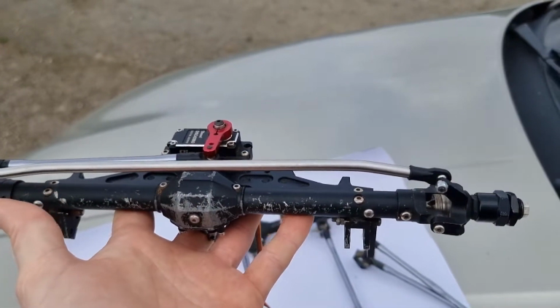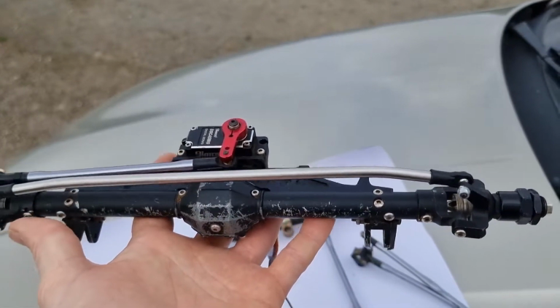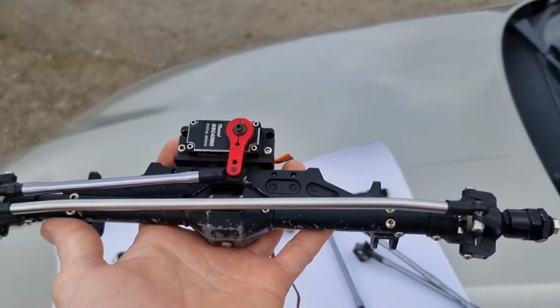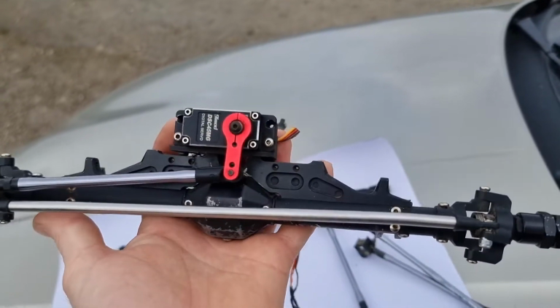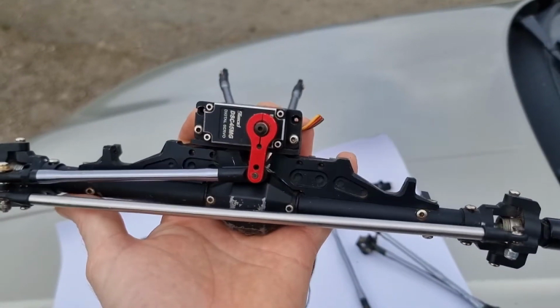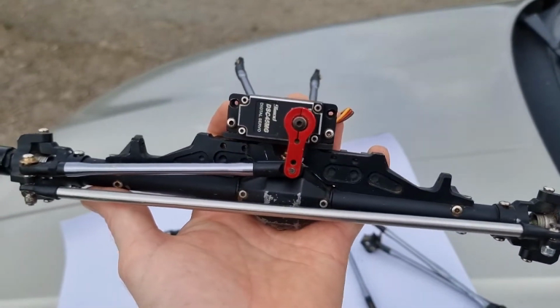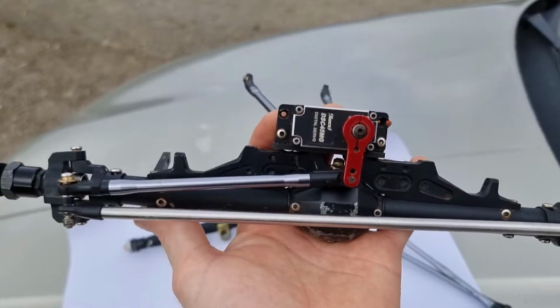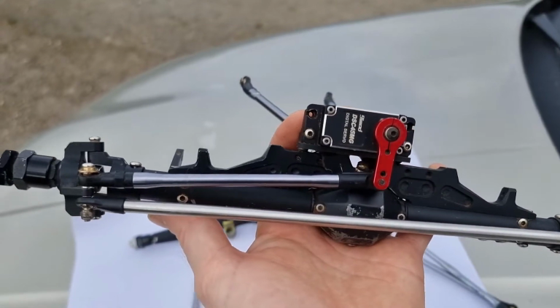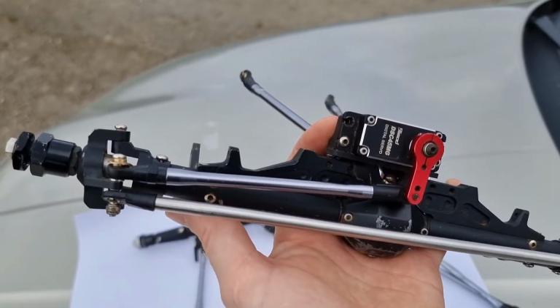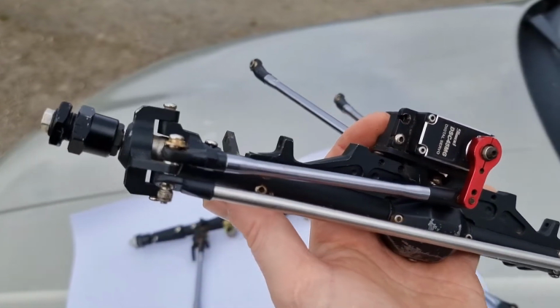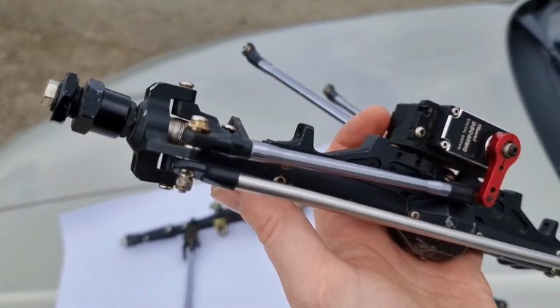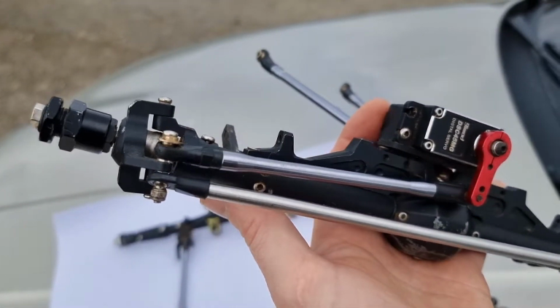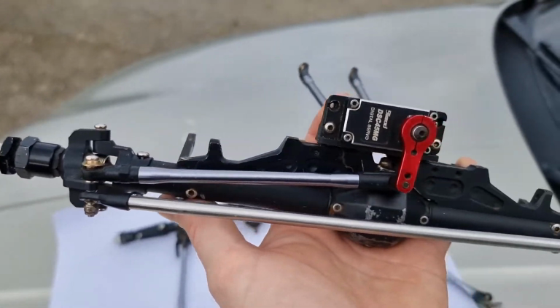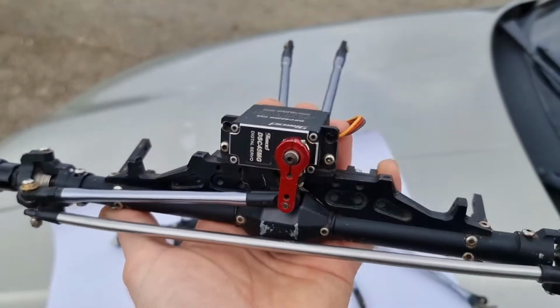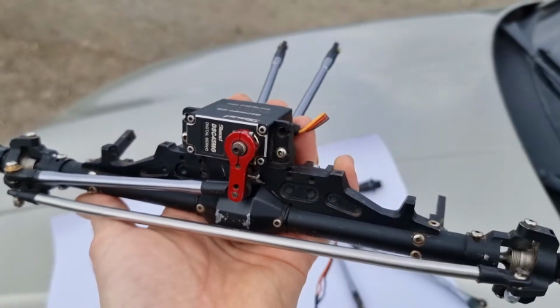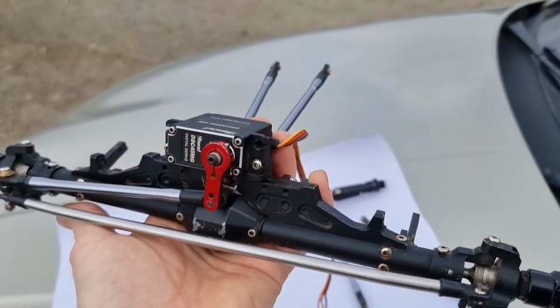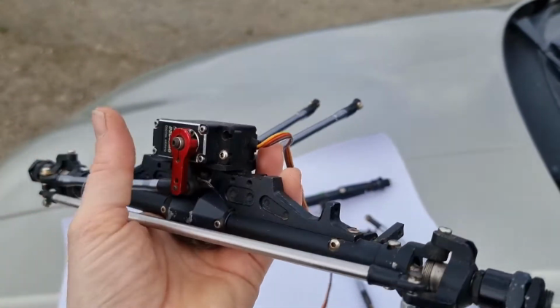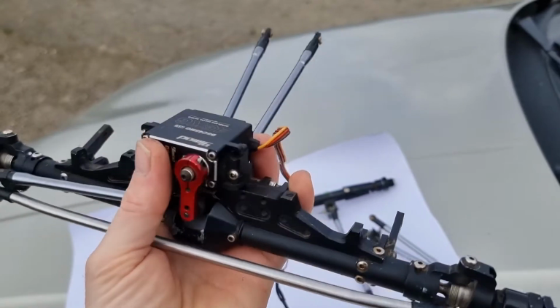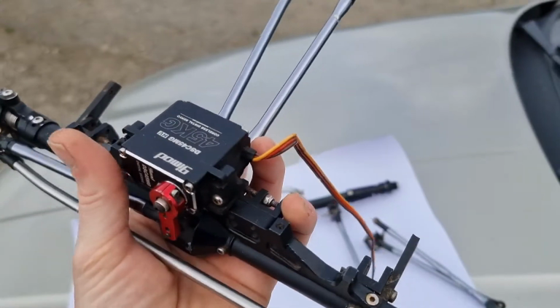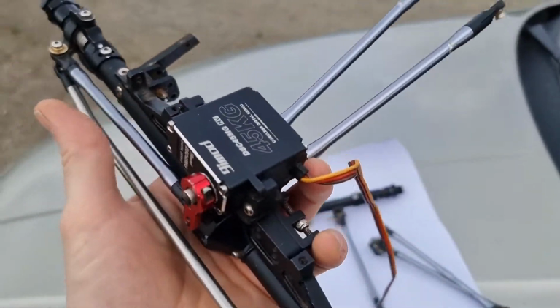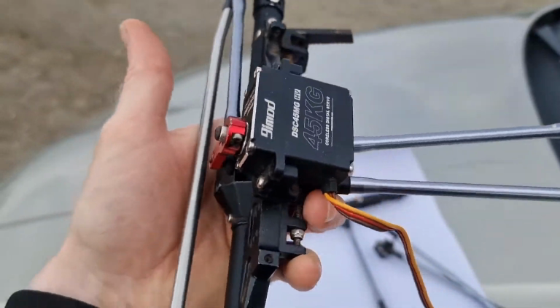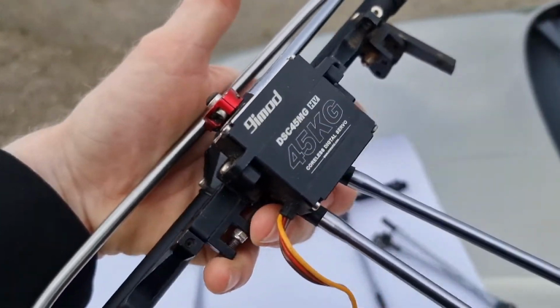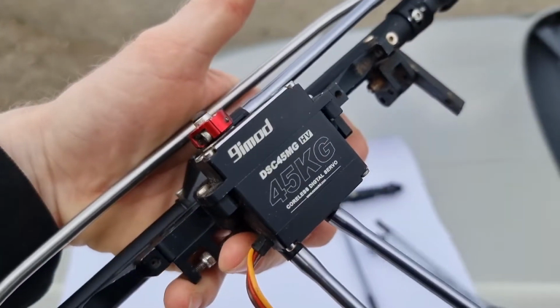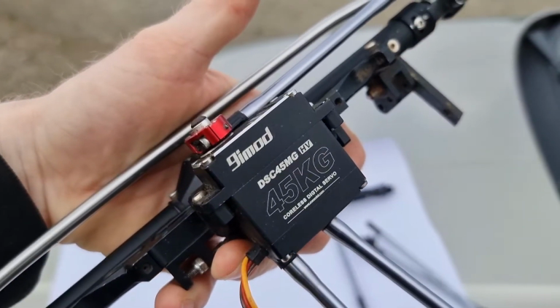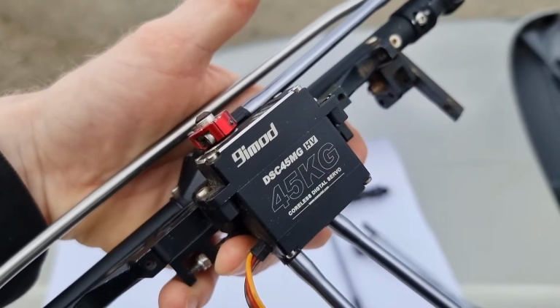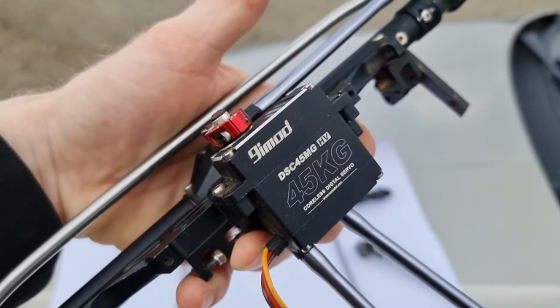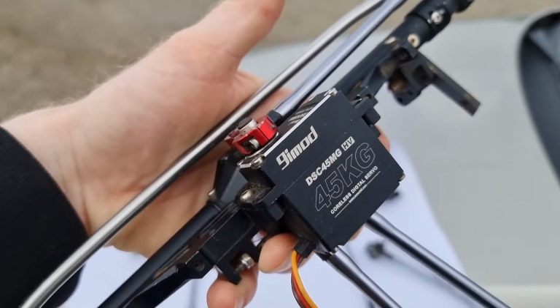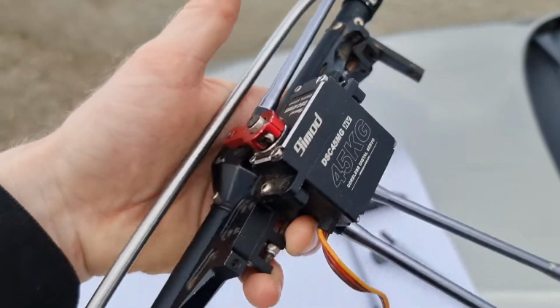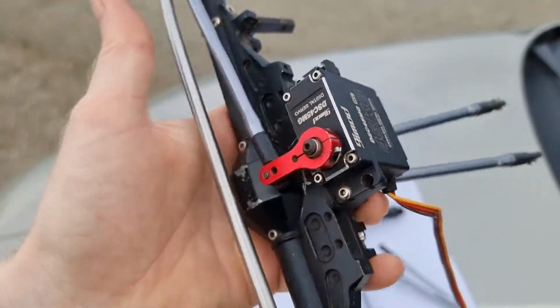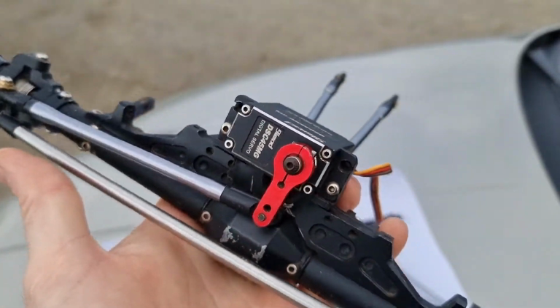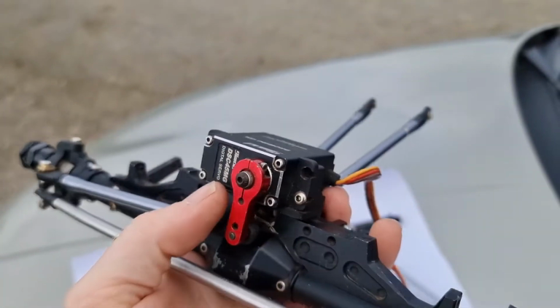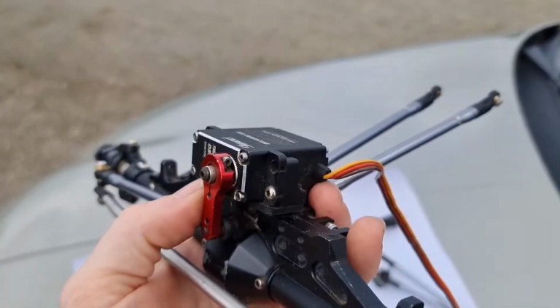specifically for this set of axles from GCRC — thanks very much to those guys for sorting that, it's only a couple of weeks old. We've also got a Nymod 45 kilogram high voltage coreless digital servo on top with an alloy horn.